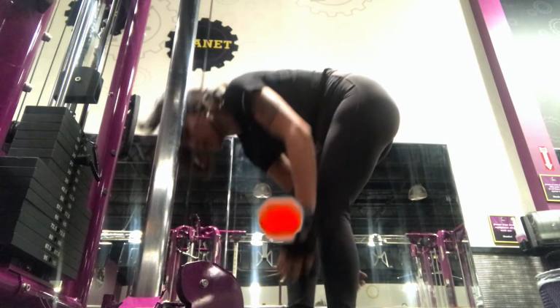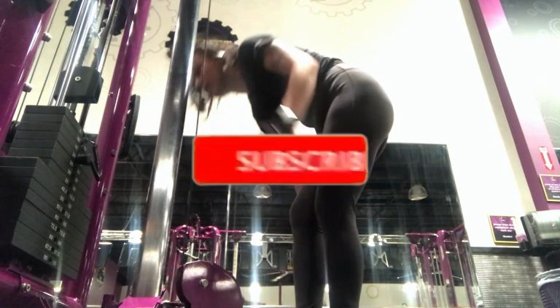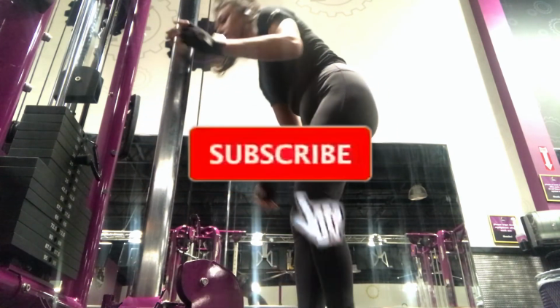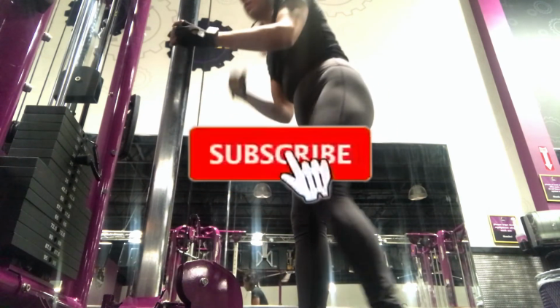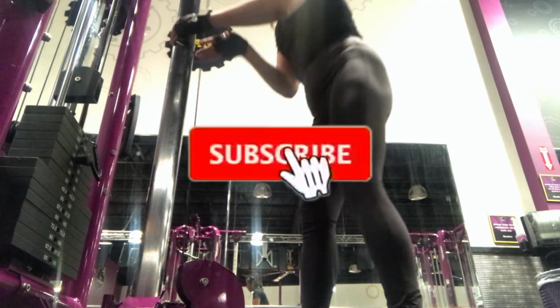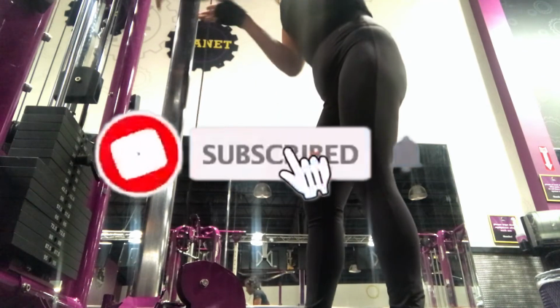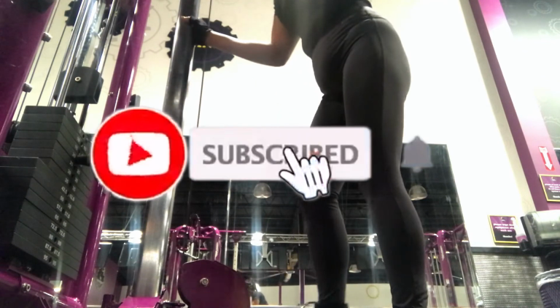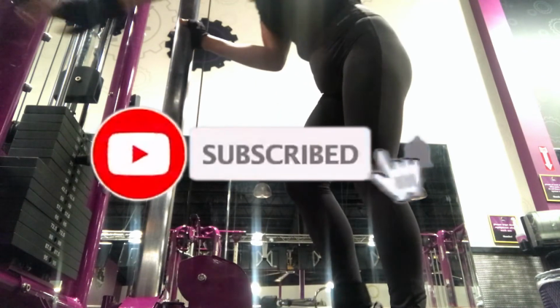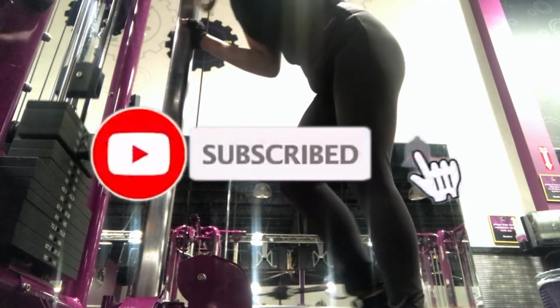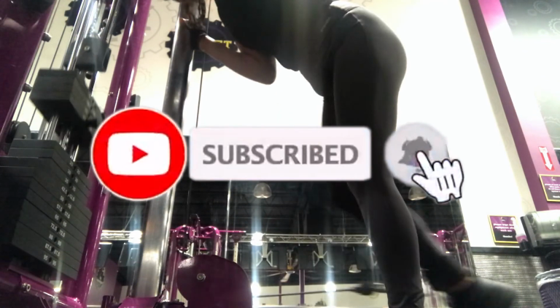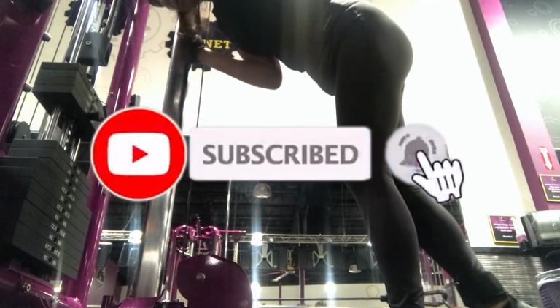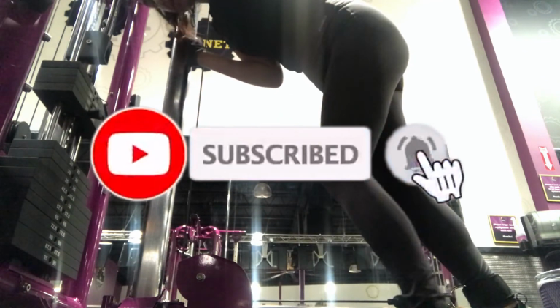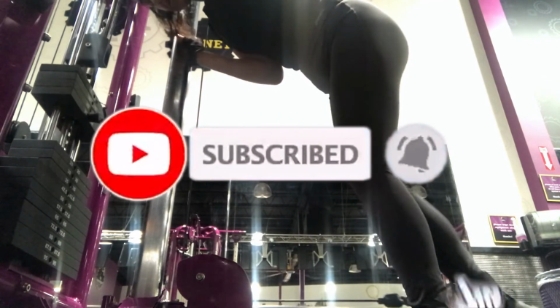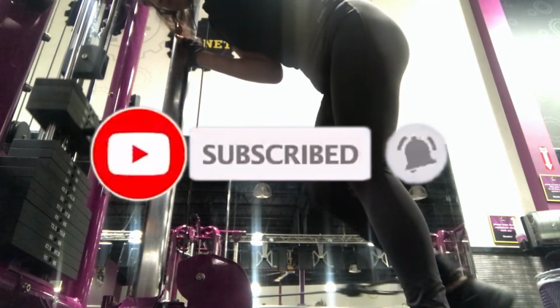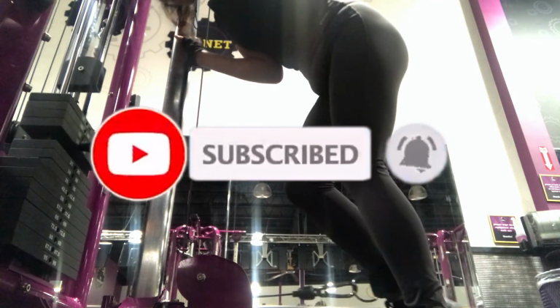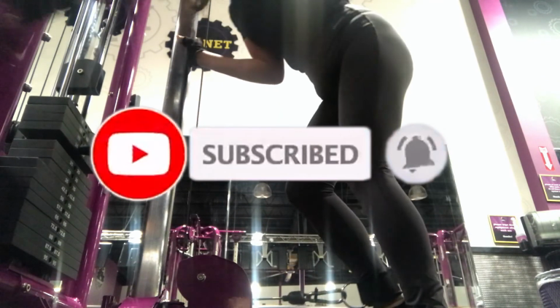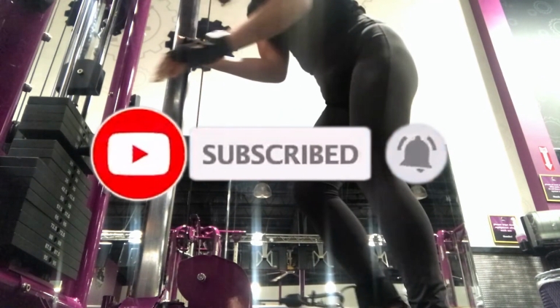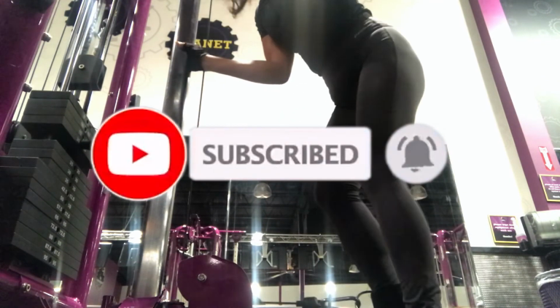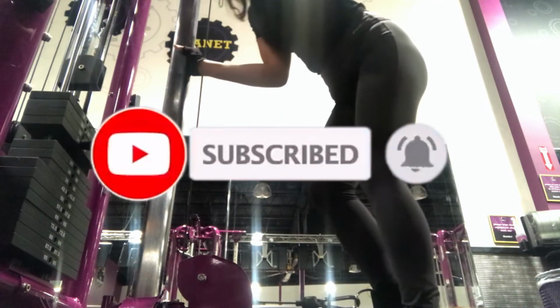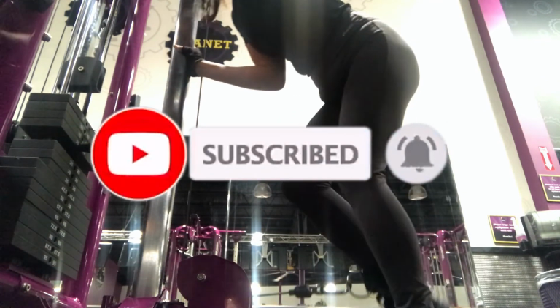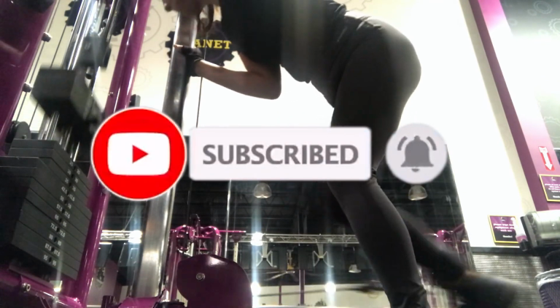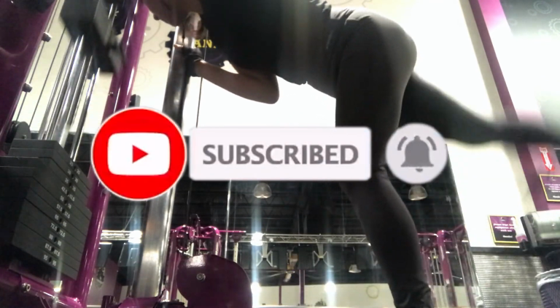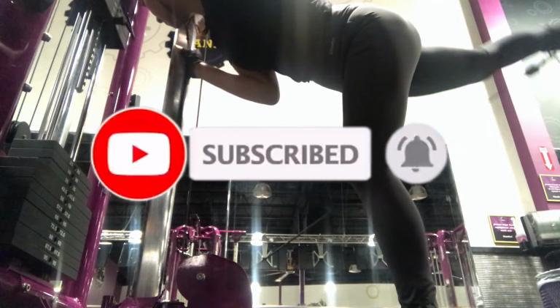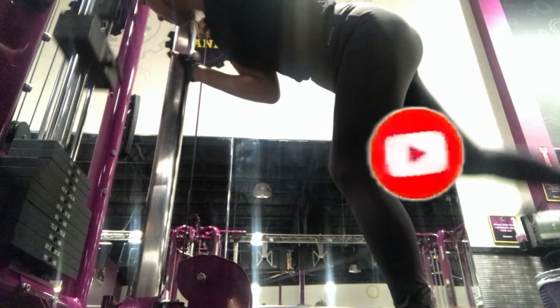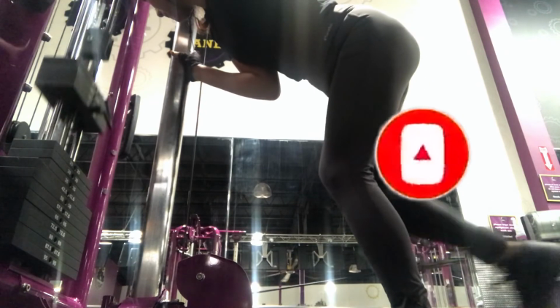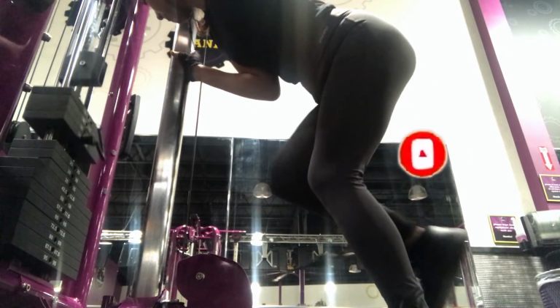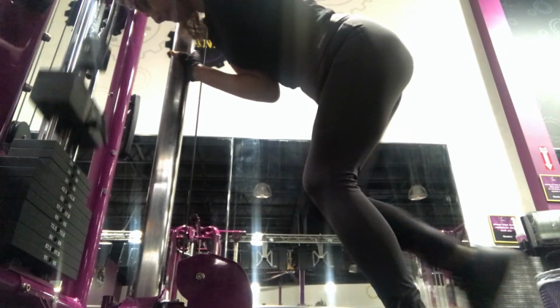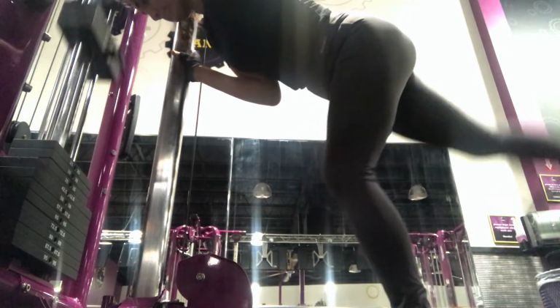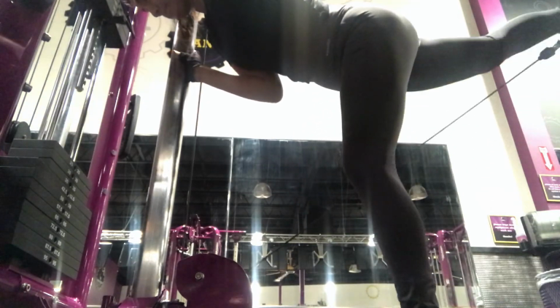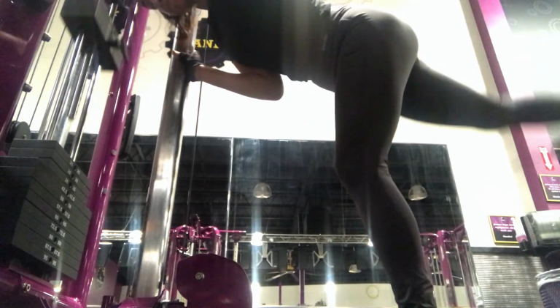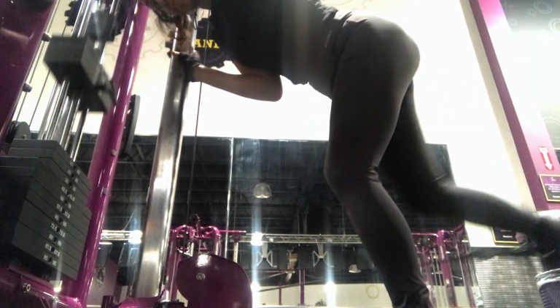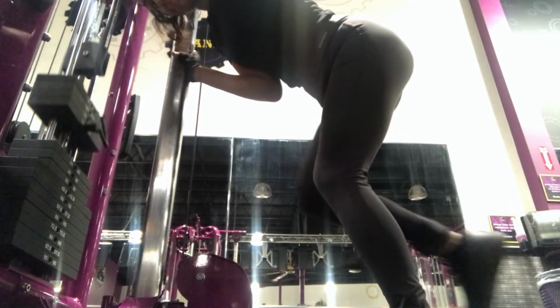So make sure to like and subscribe and hit that notification bell. If you have any comments or suggestions, let me know. Alright guys, until next time. Bye!